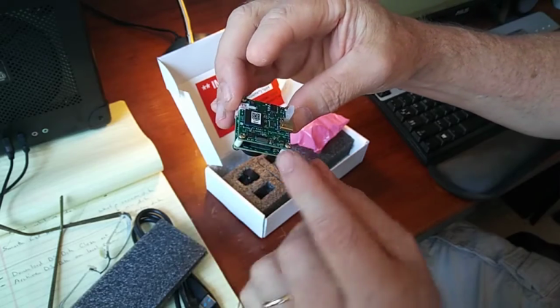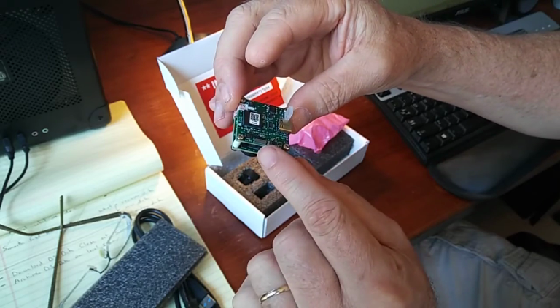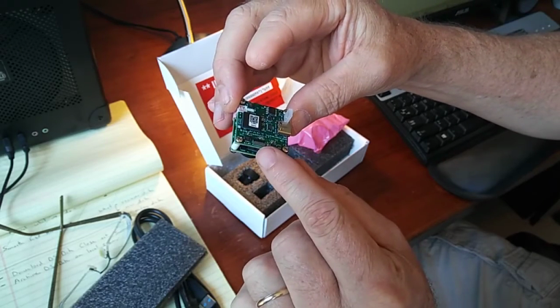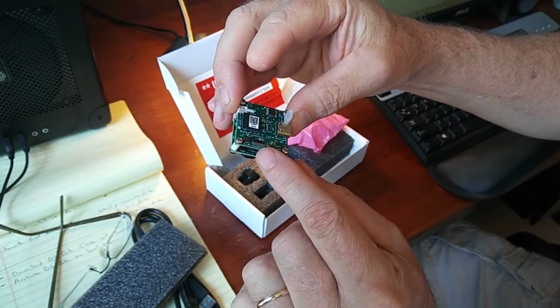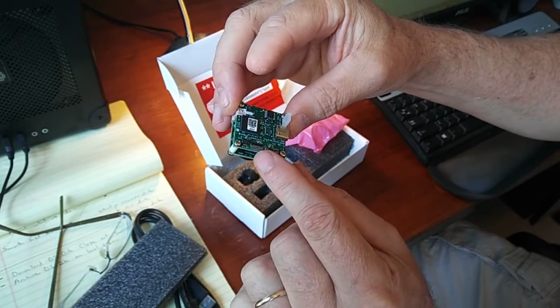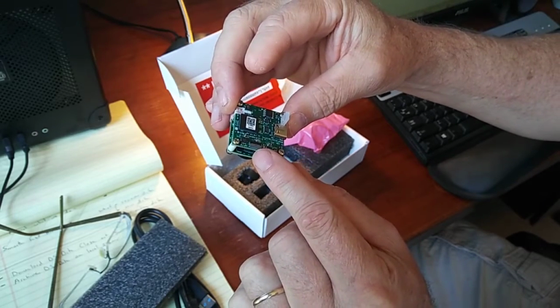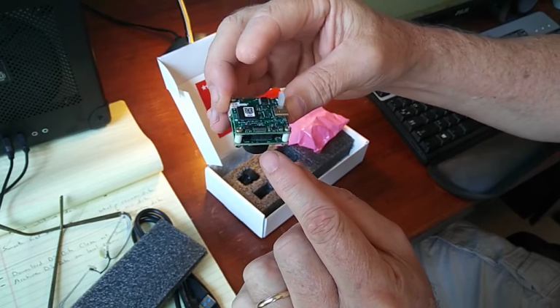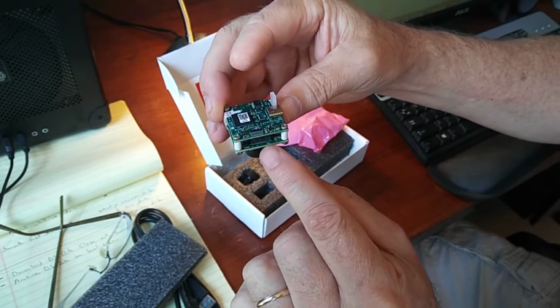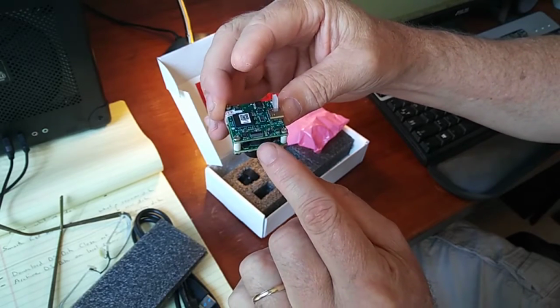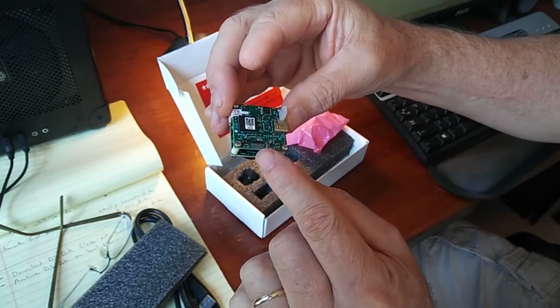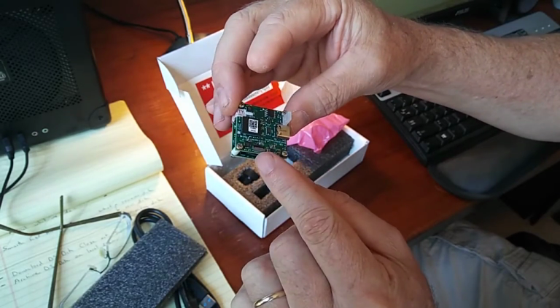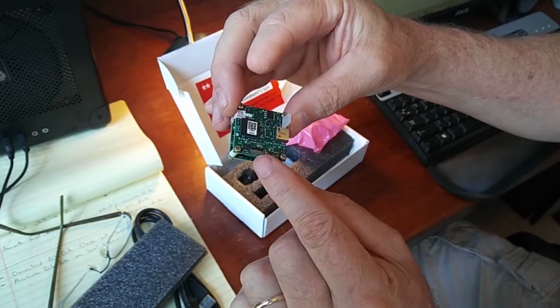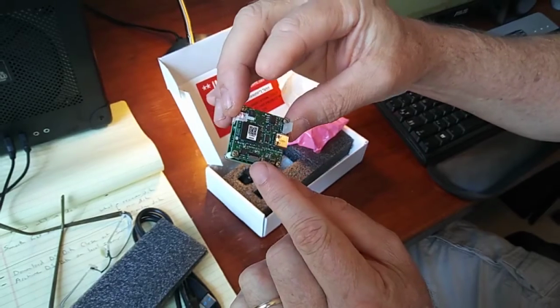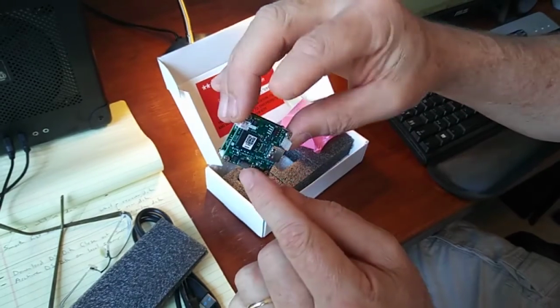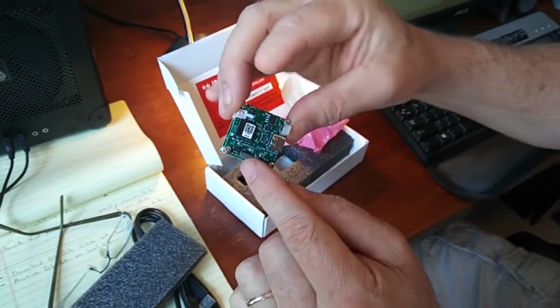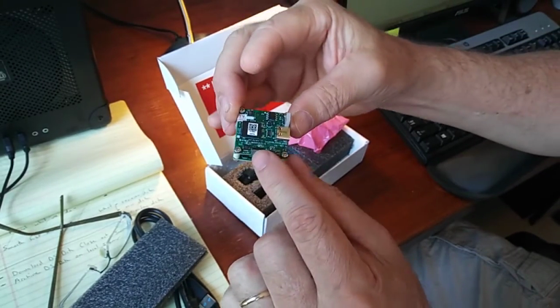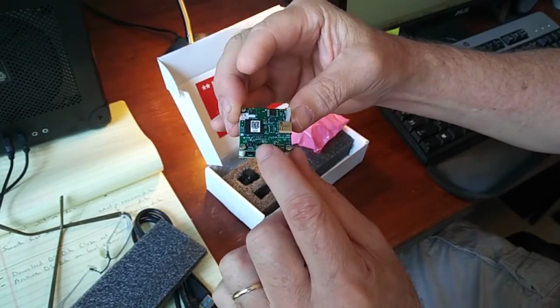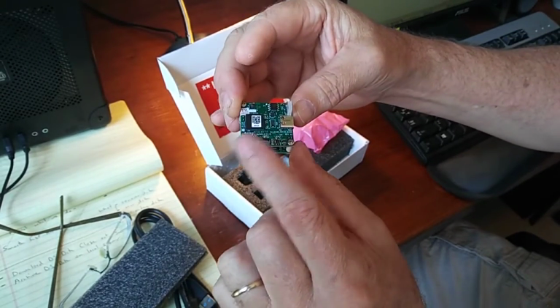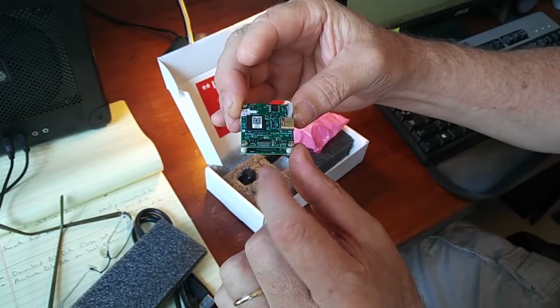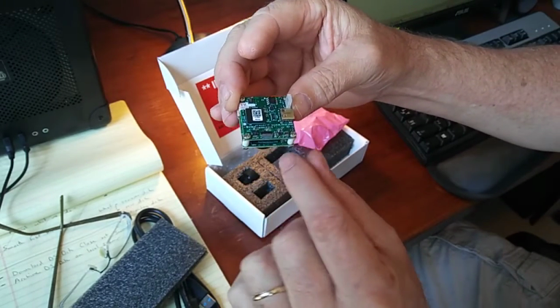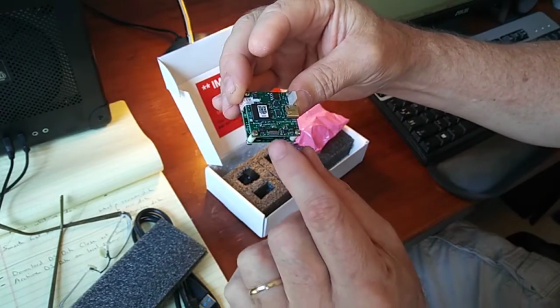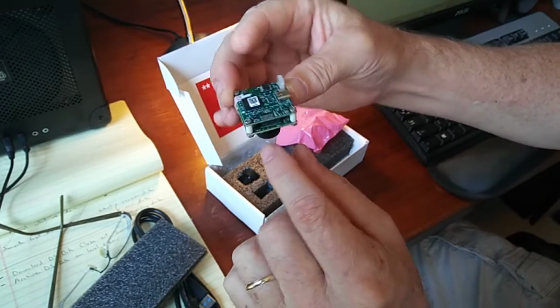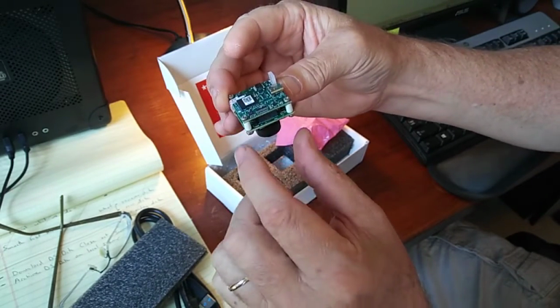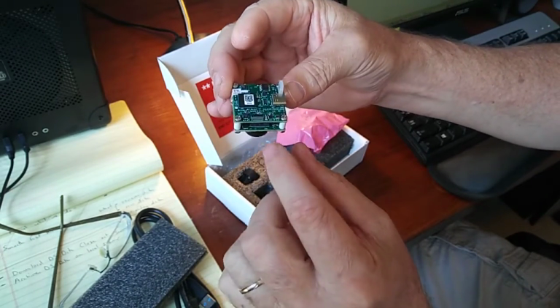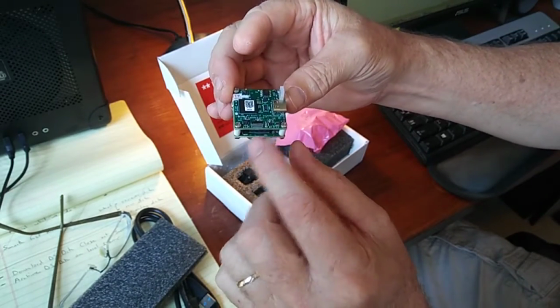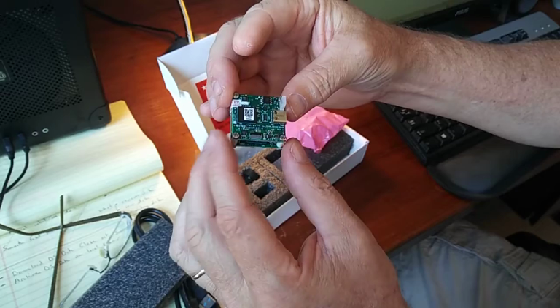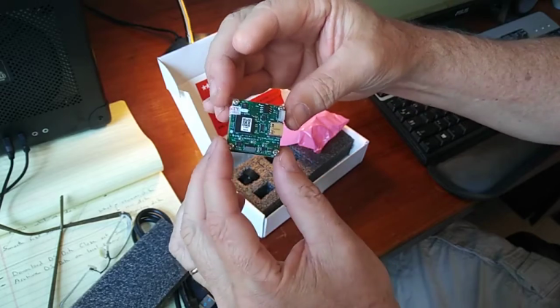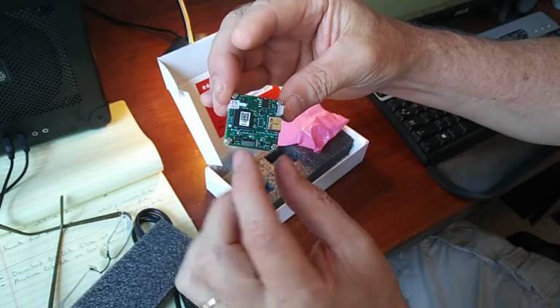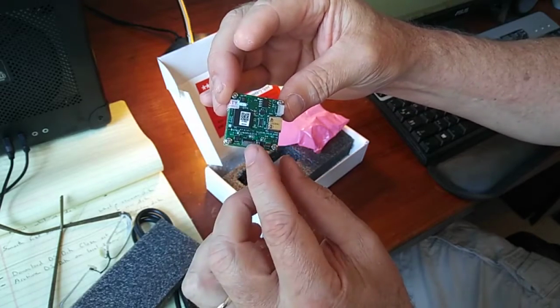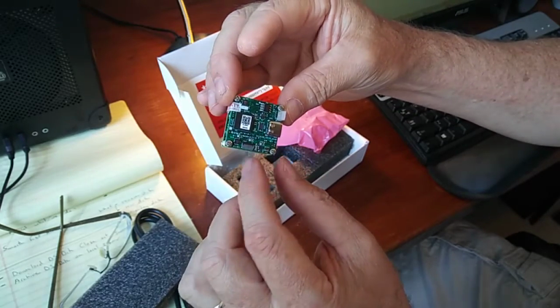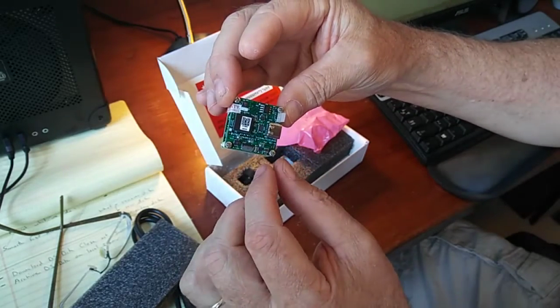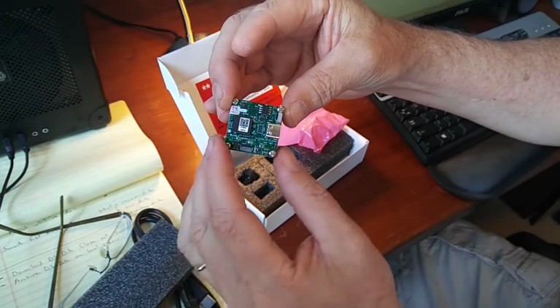There's a little cable connector on it as well. I'm going to have to read the manual on that — it might work with a Raspberry Pi or an ESP32 or something like that.